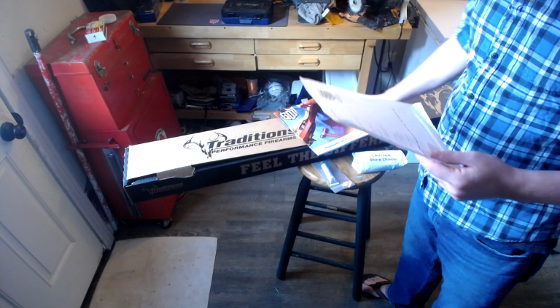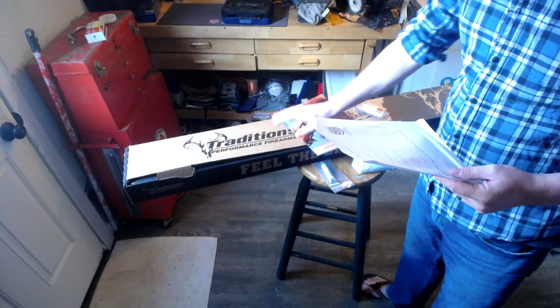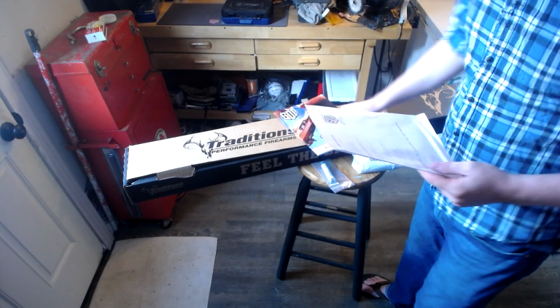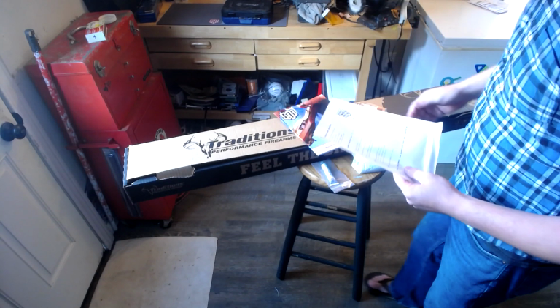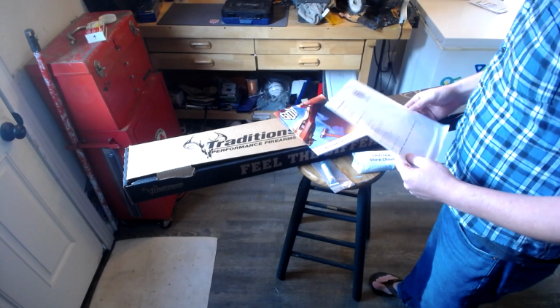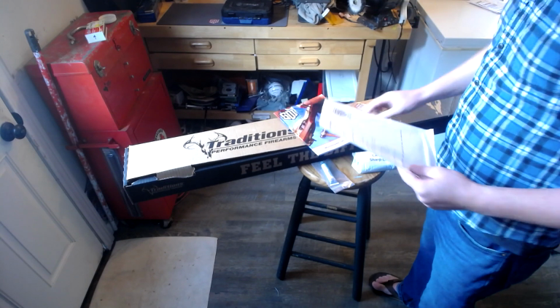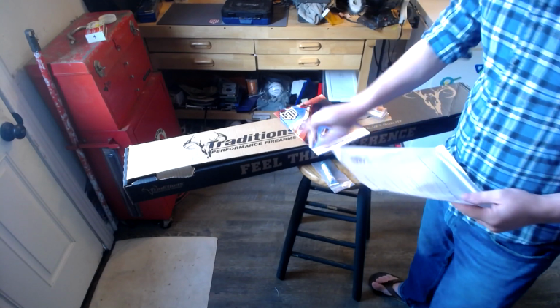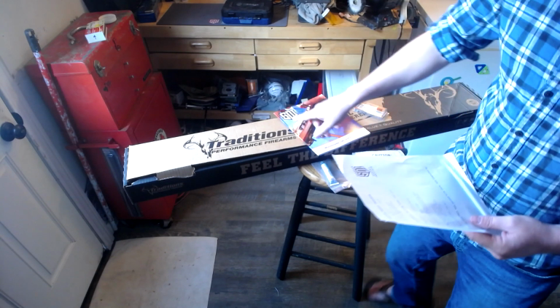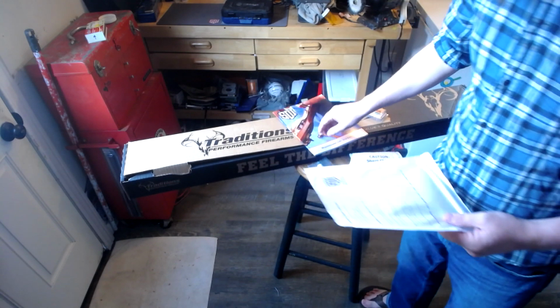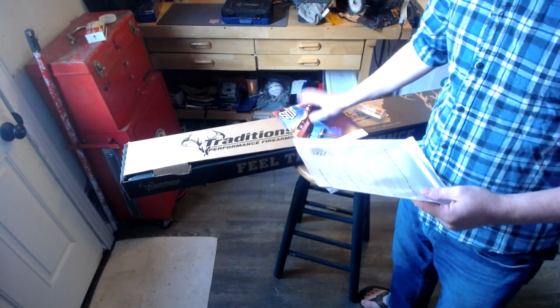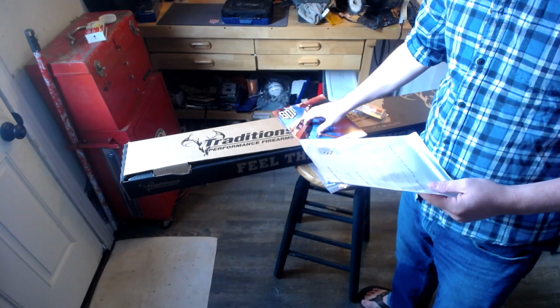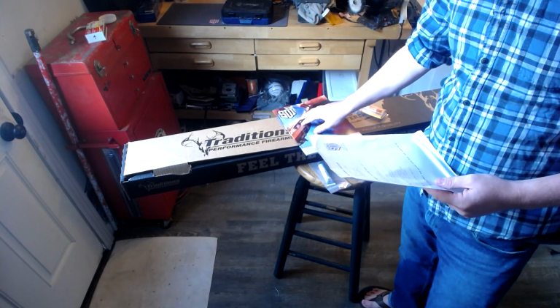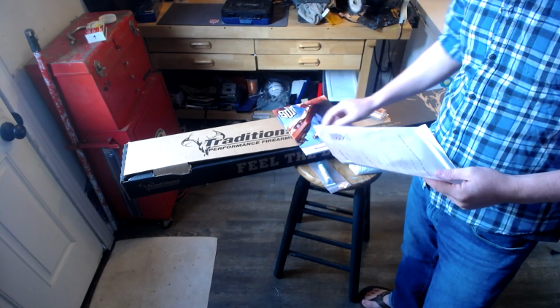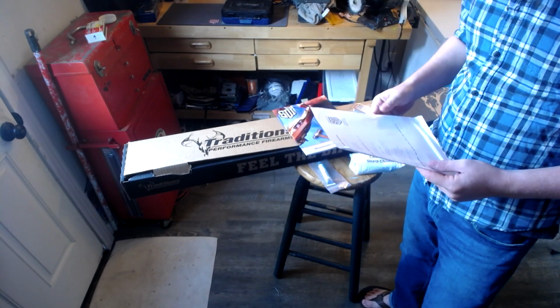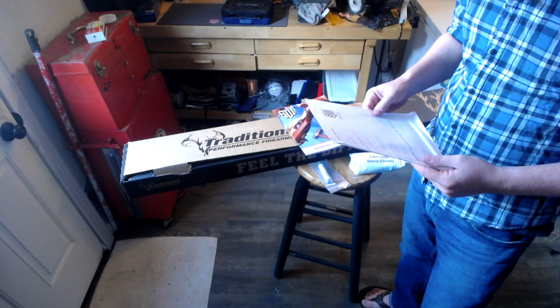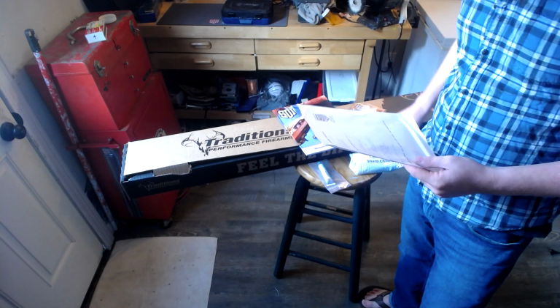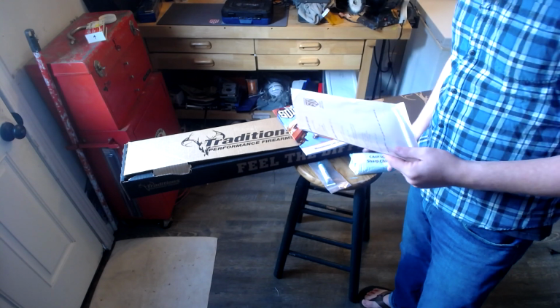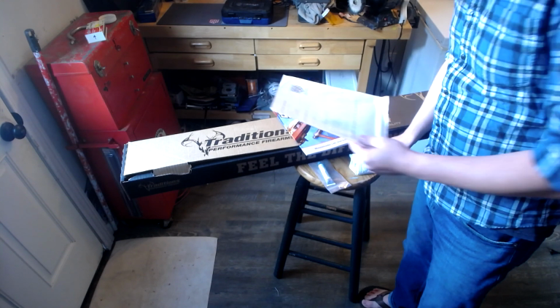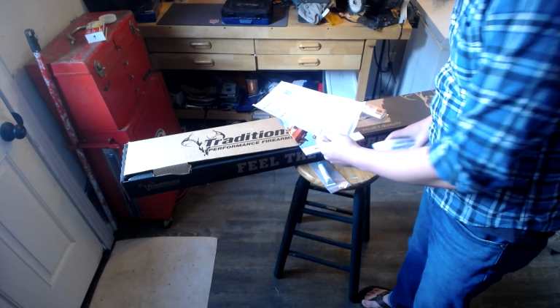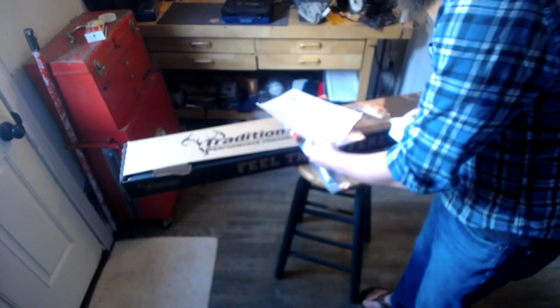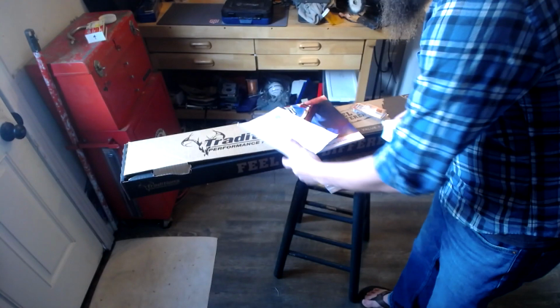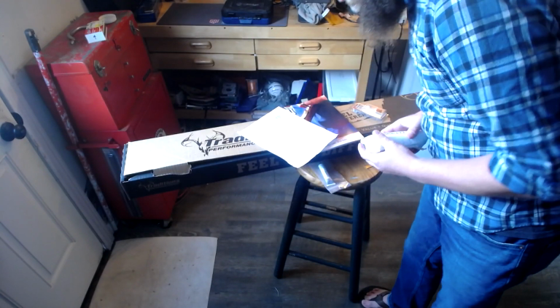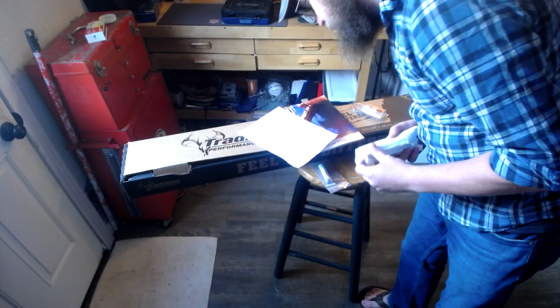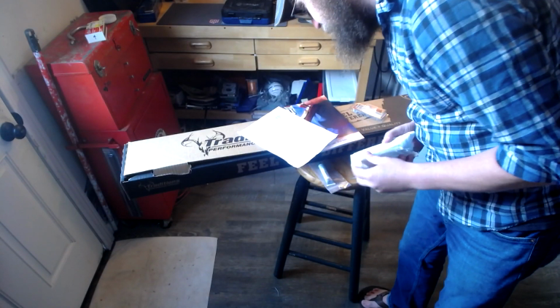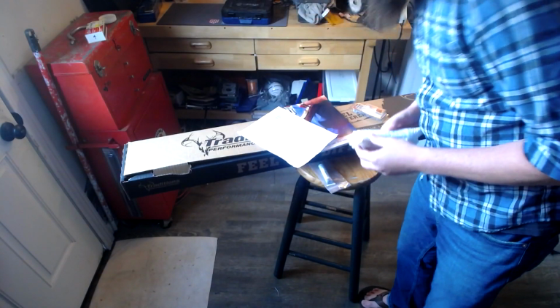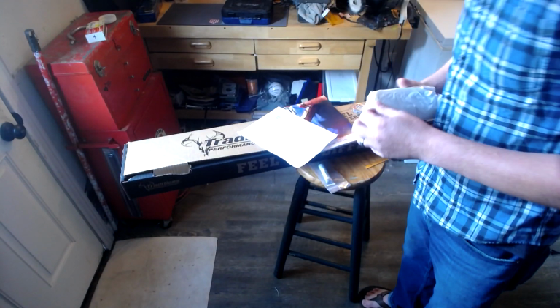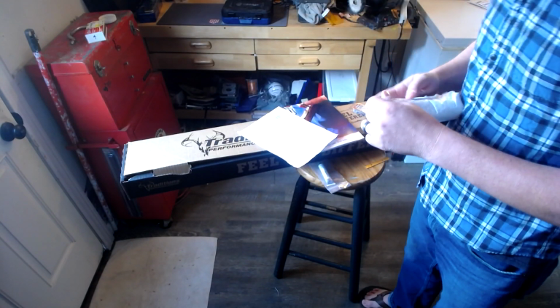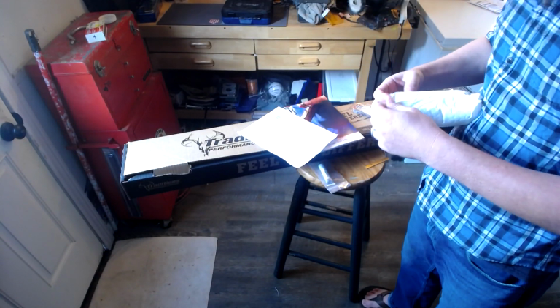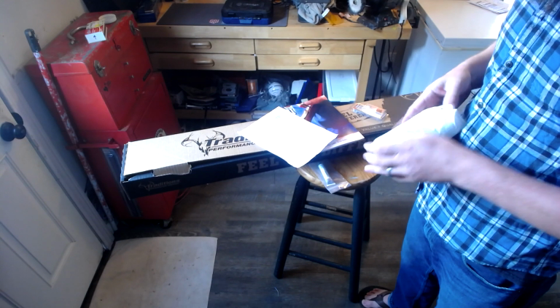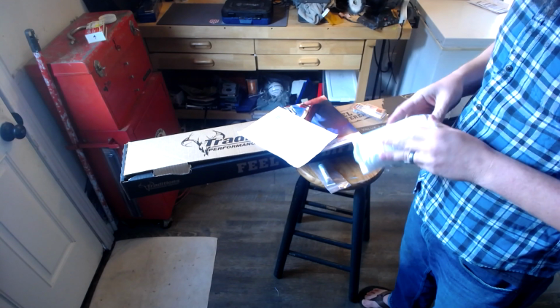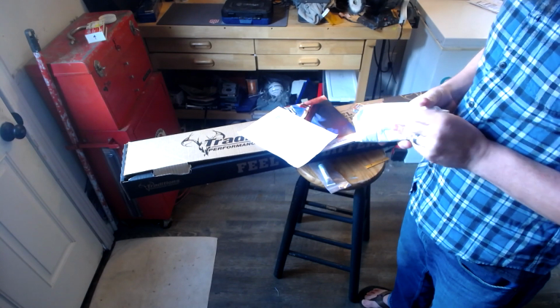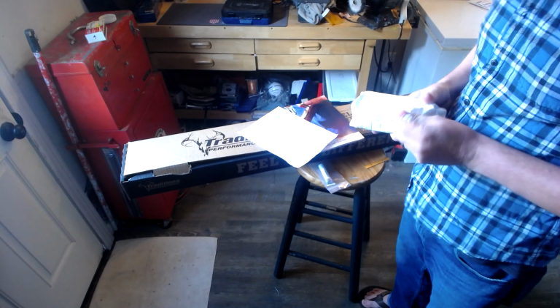We actually have the rifle itself, but we'll open that in a second. Here's our muzzleloader lab book, and it says we got some chisels — a 5/16th, a 9/64th, and a 3/8th.